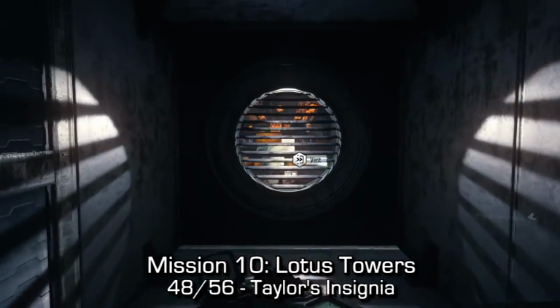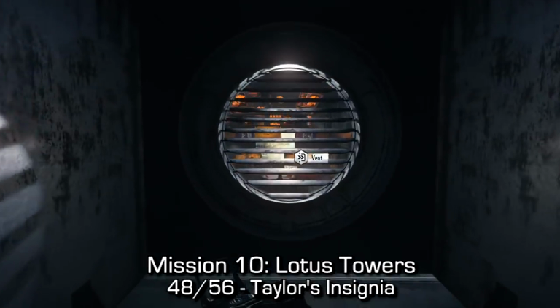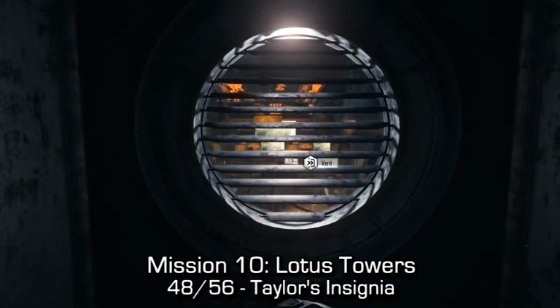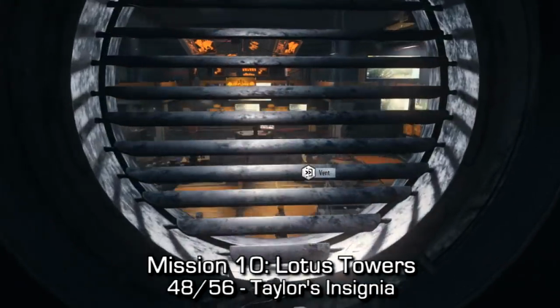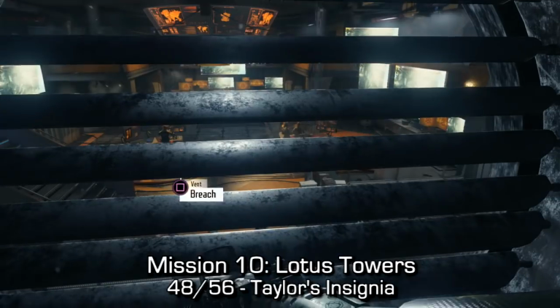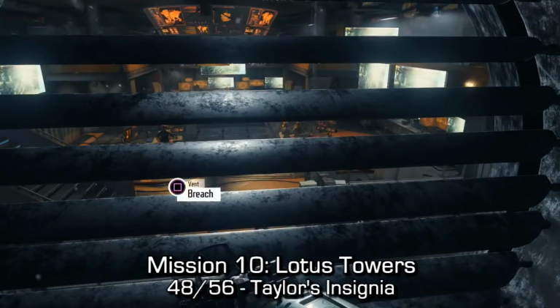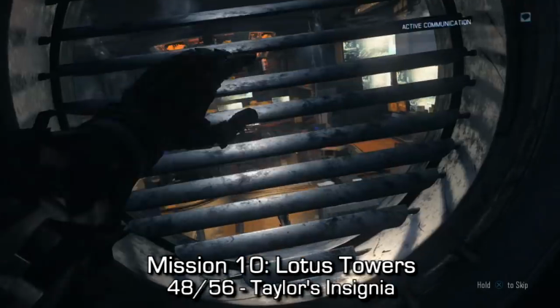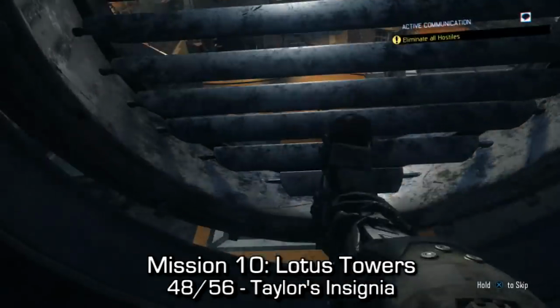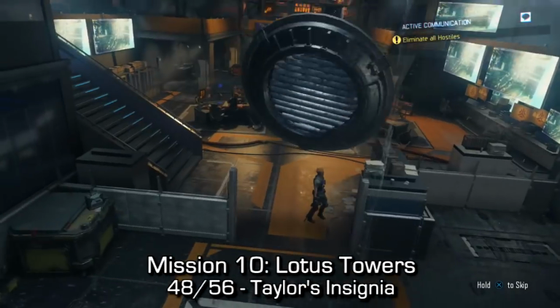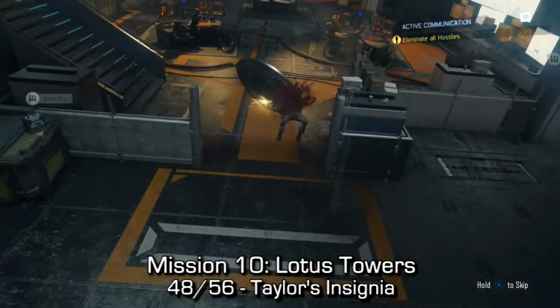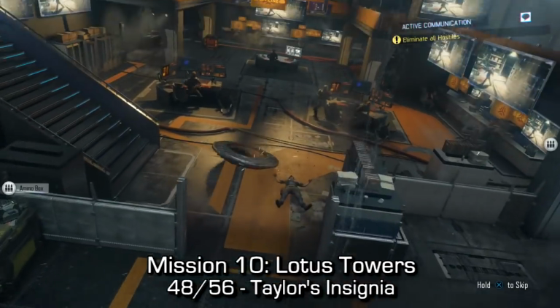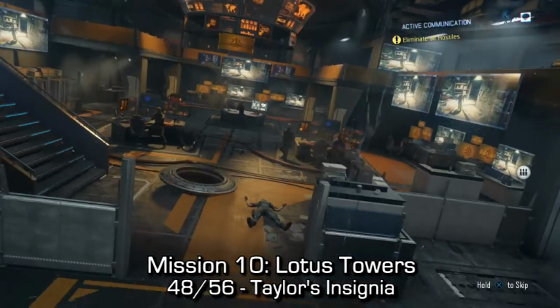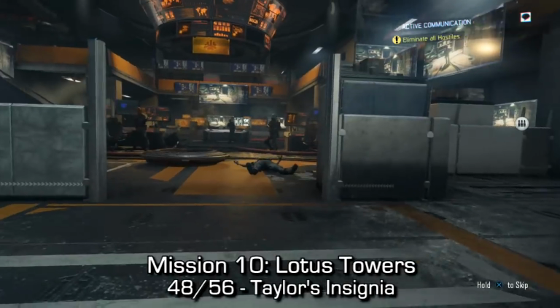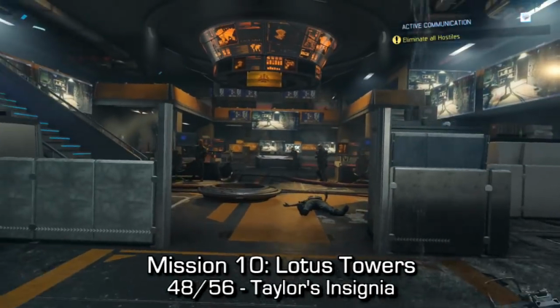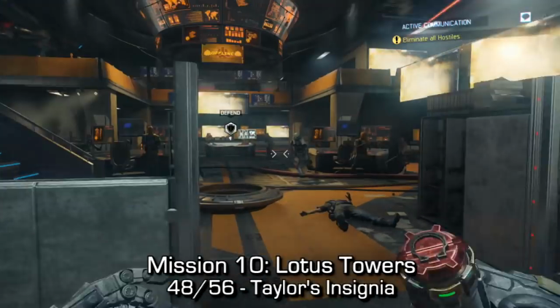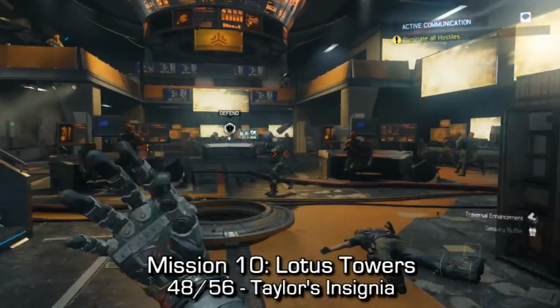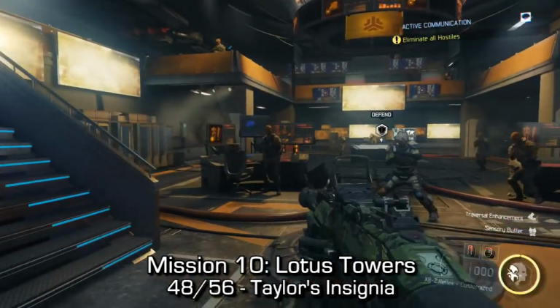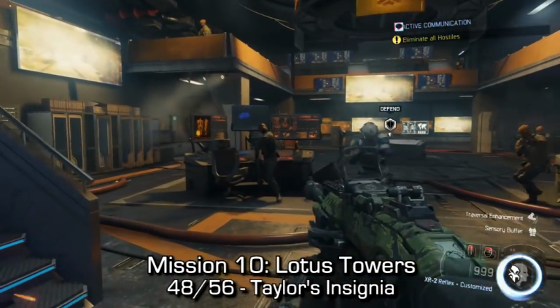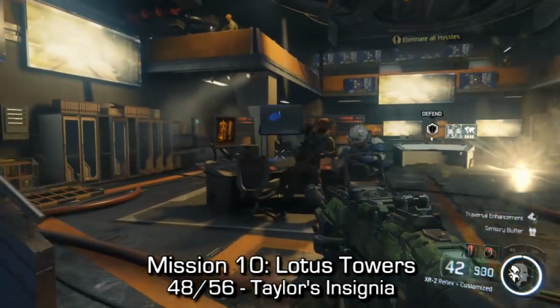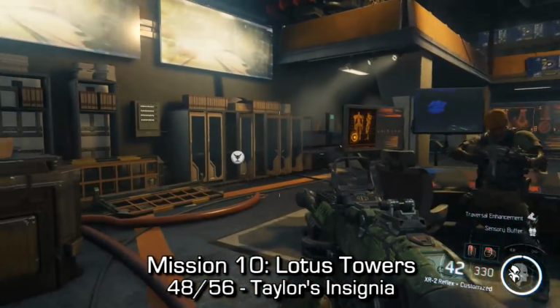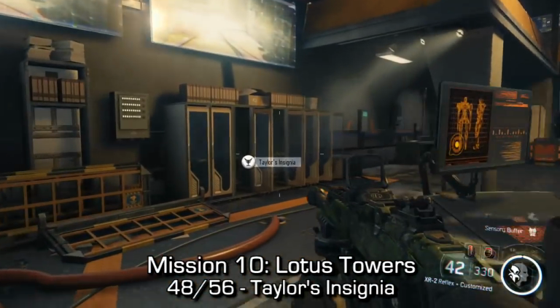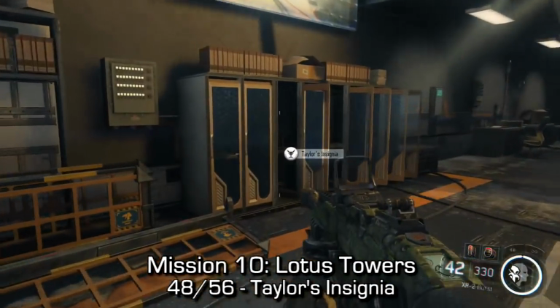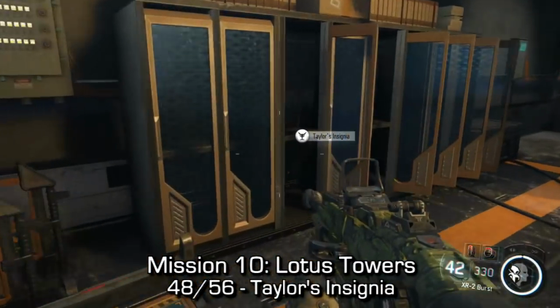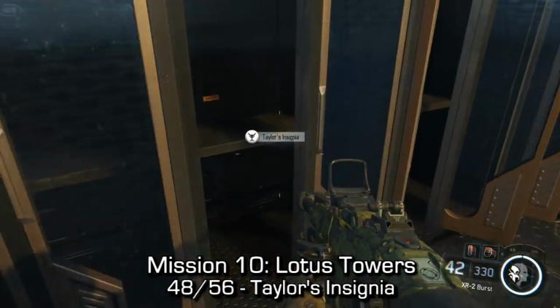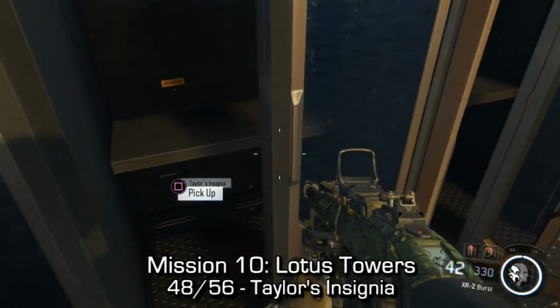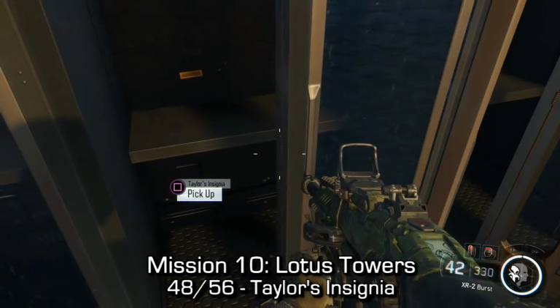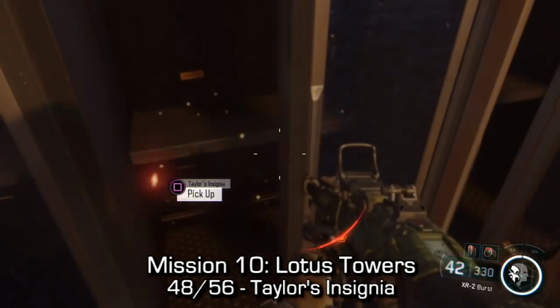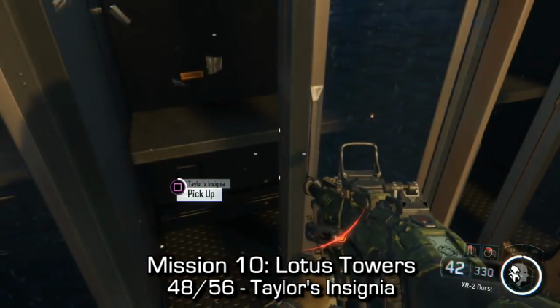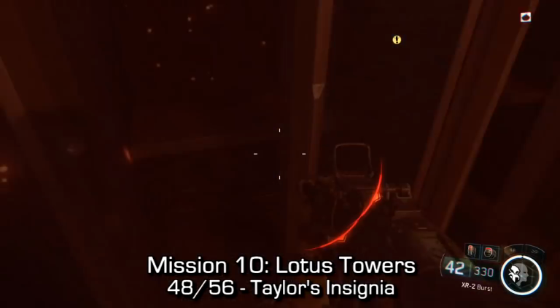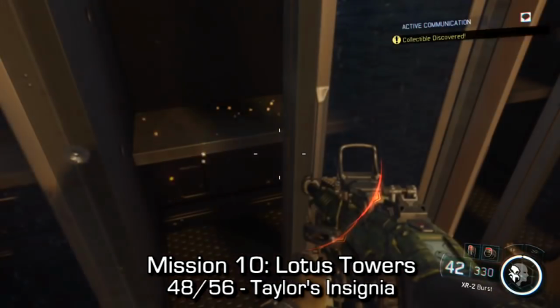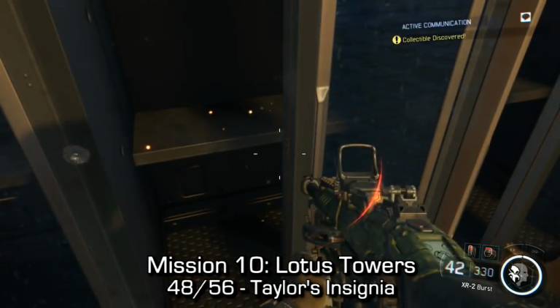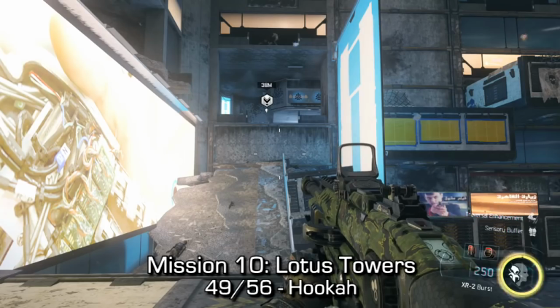Then we'll go into an air vent and kick down the vent. There'll be a whole bunch of enemies. Just to the left of them, we can find some lockers, and inside the lockers we can find Taylor's insignia.